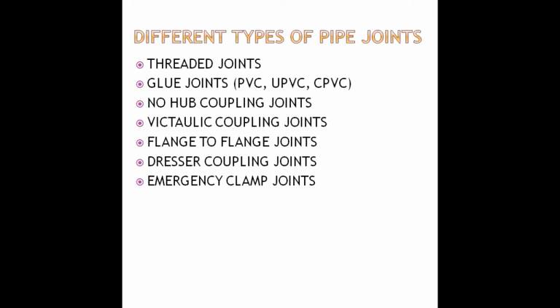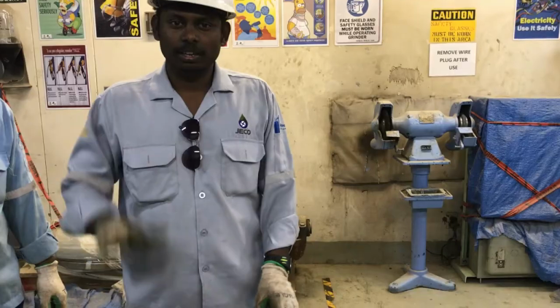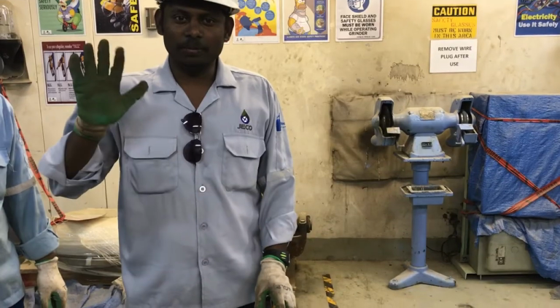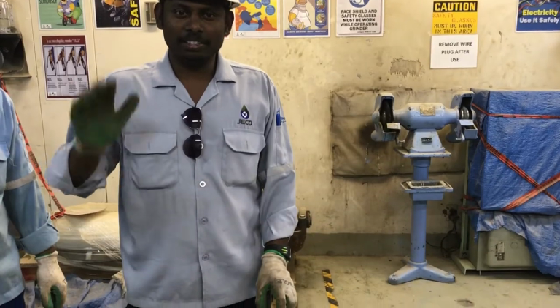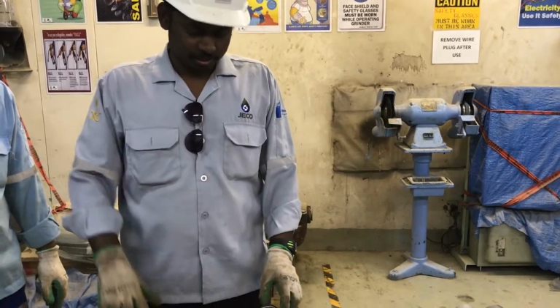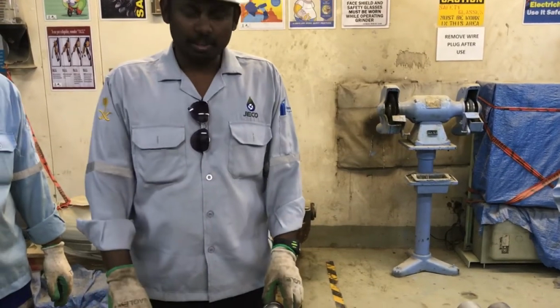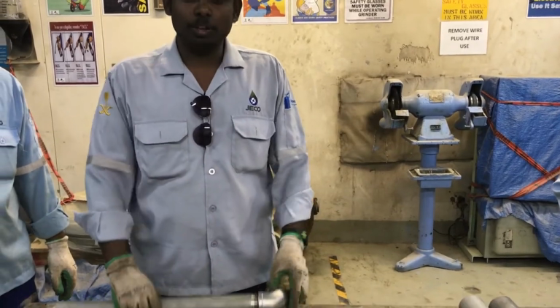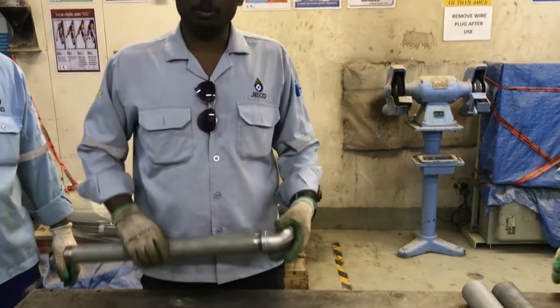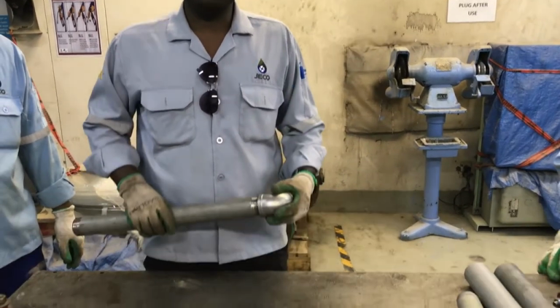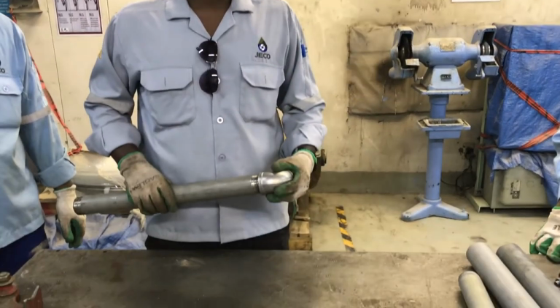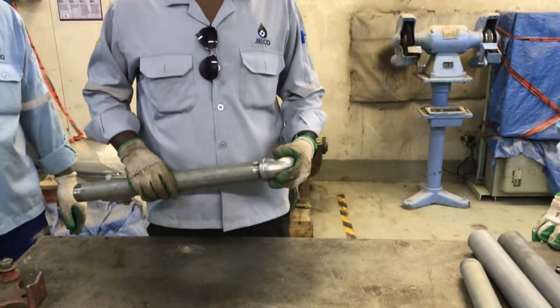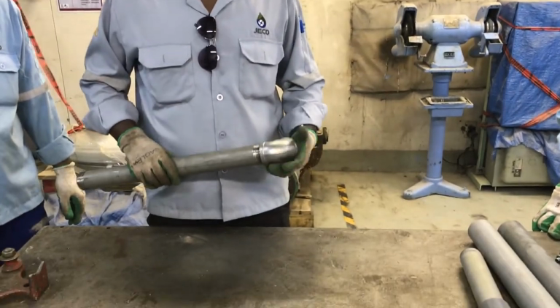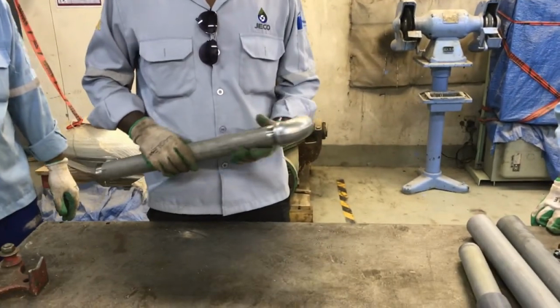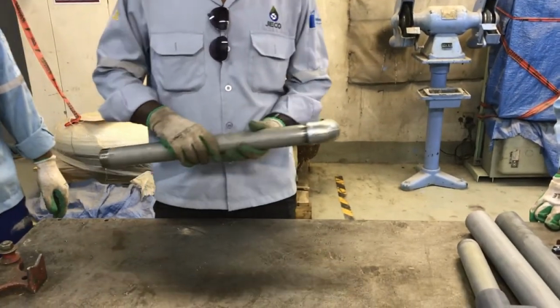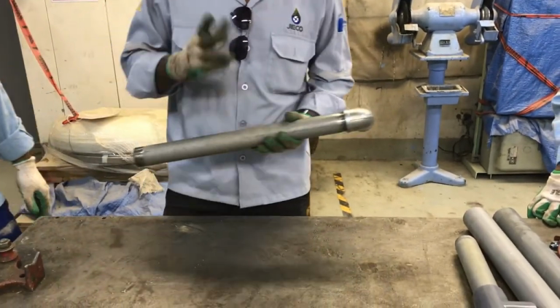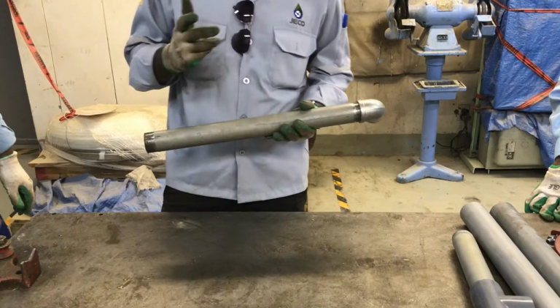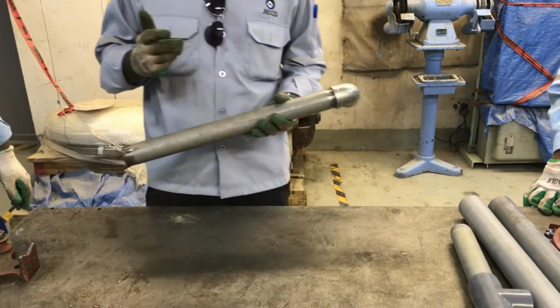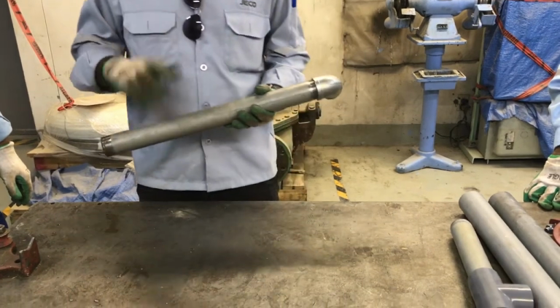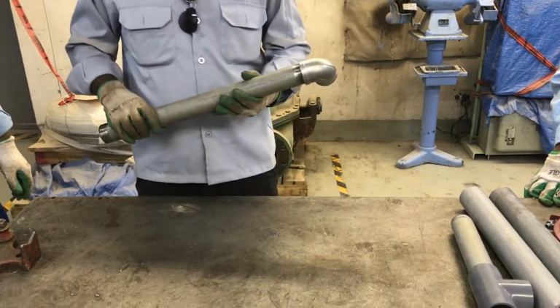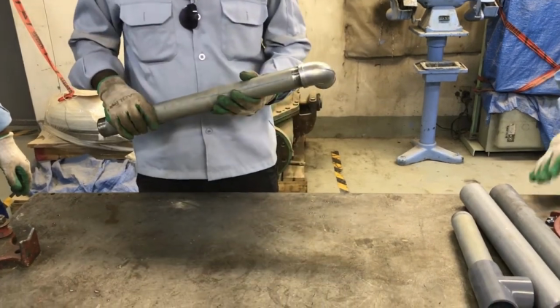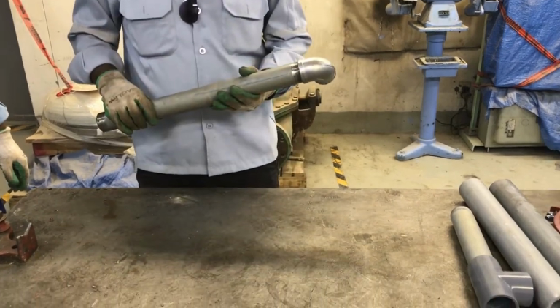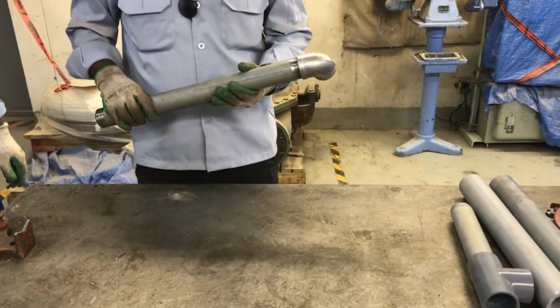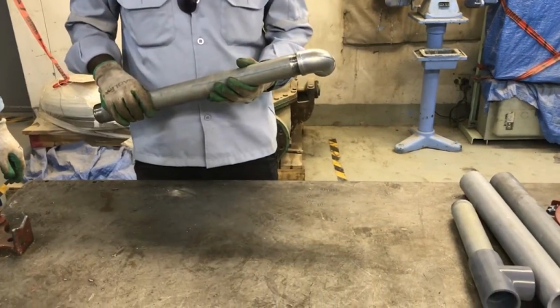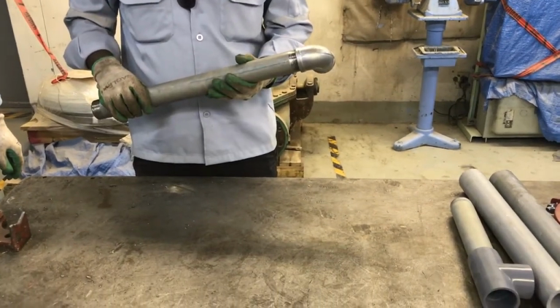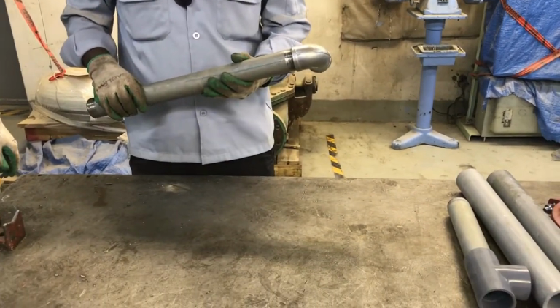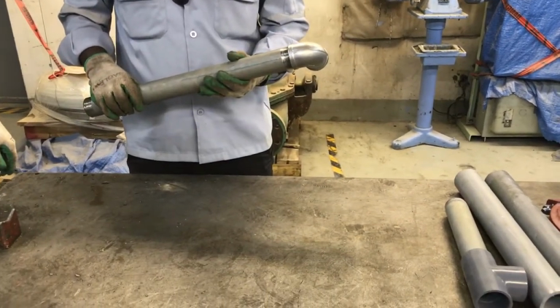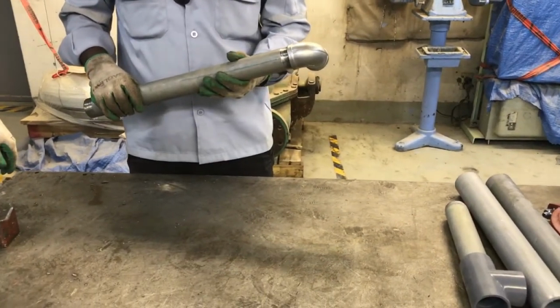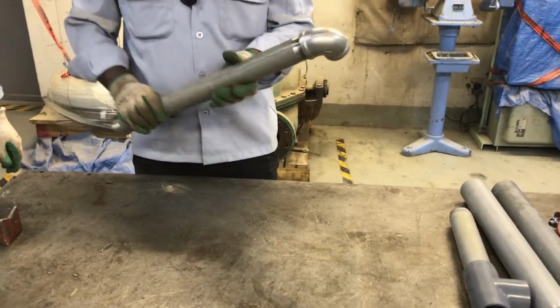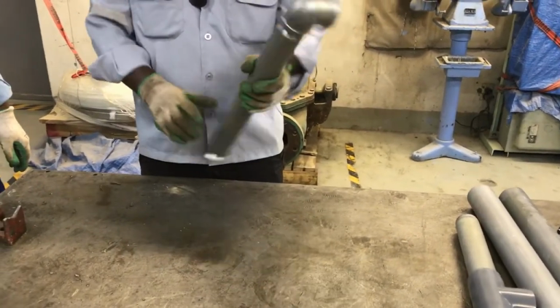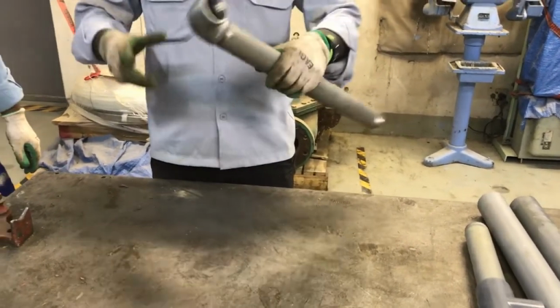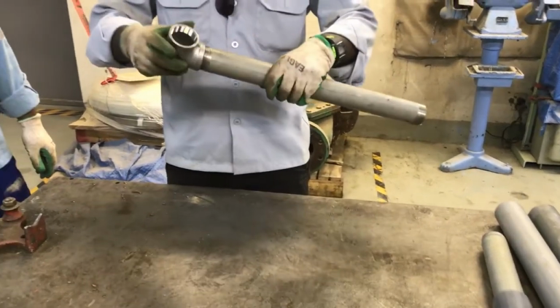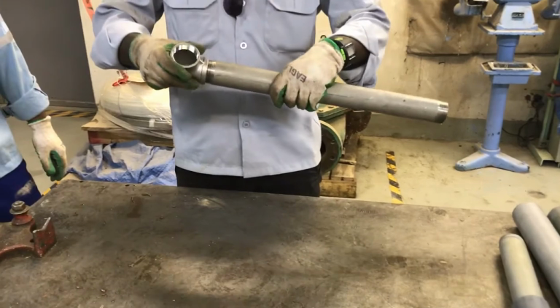Hi friends! Today we are going to discuss about different types of pipe joints. Initially we are going to discuss about the thread joint.